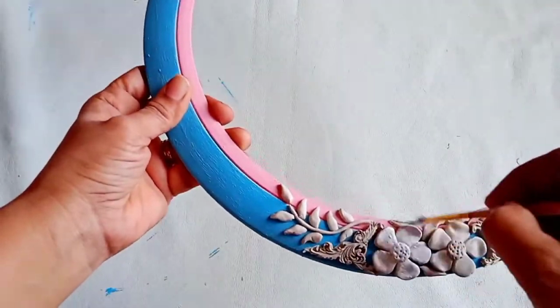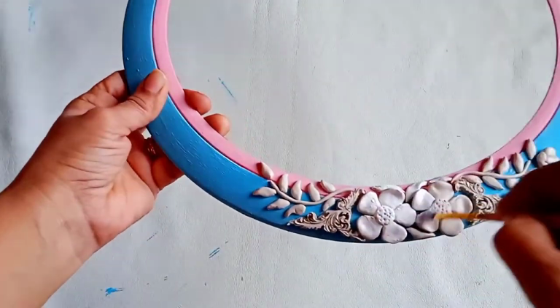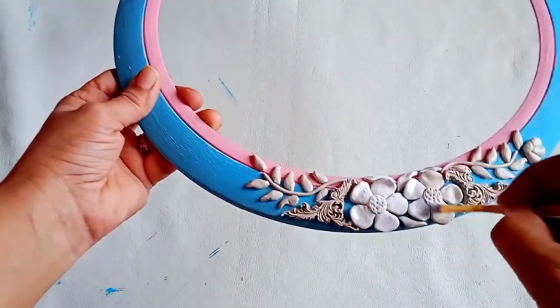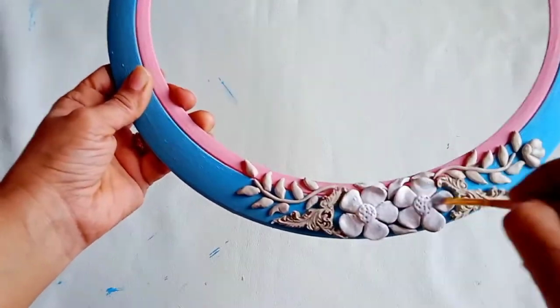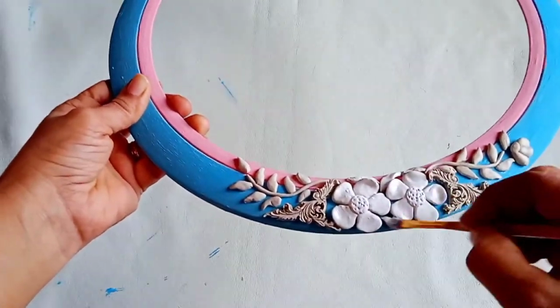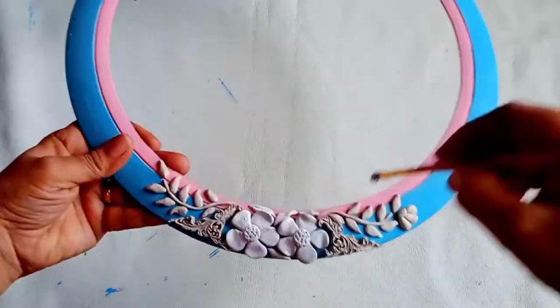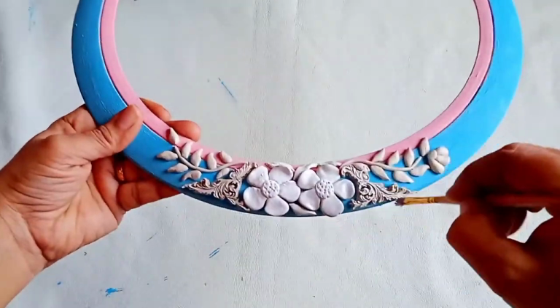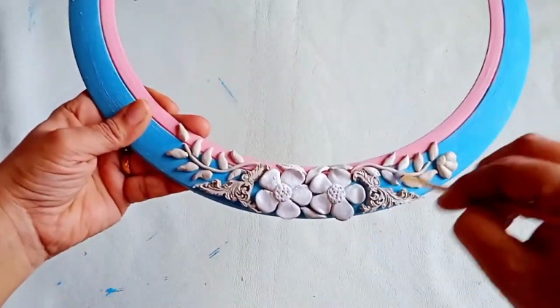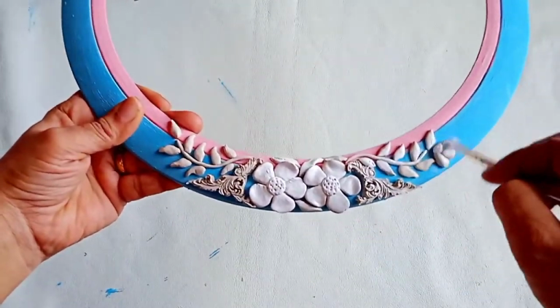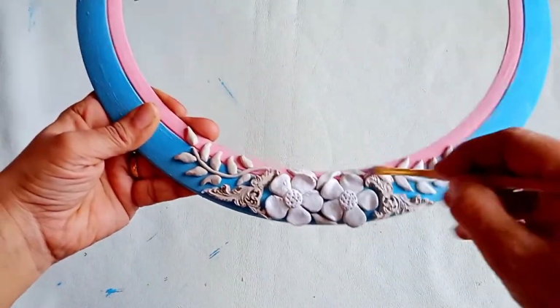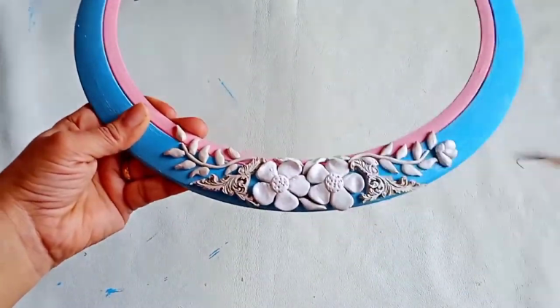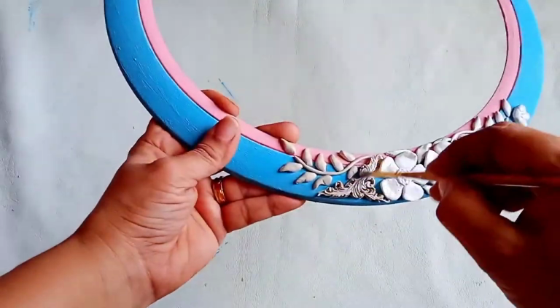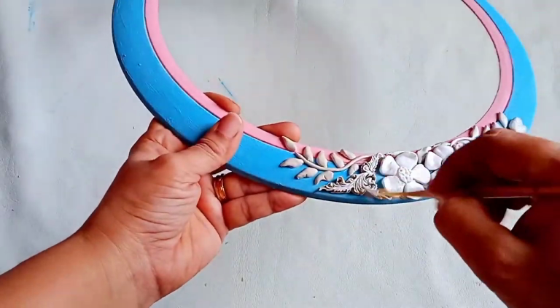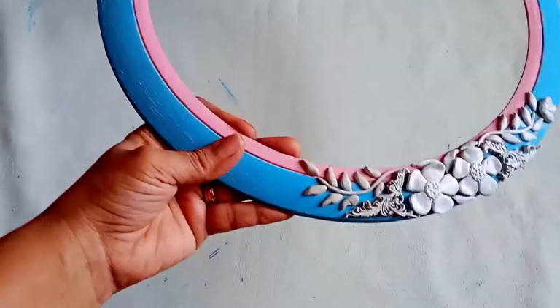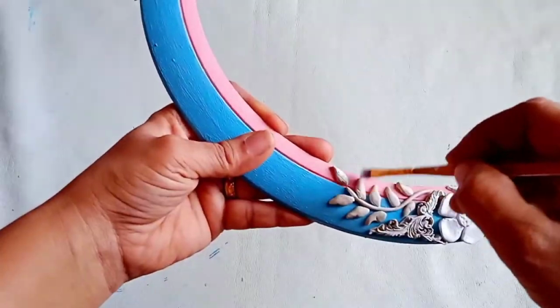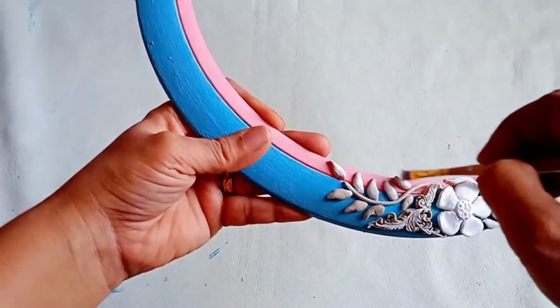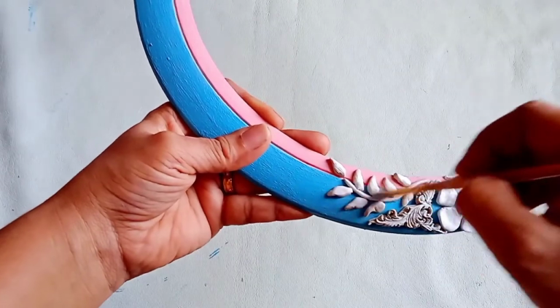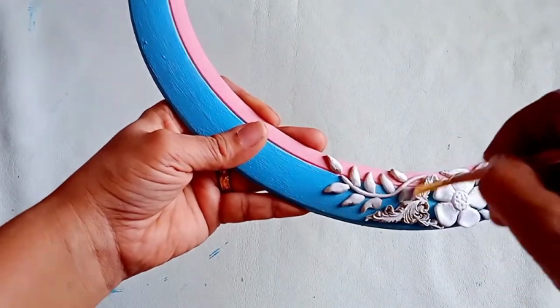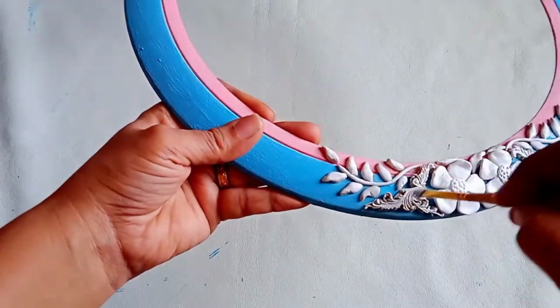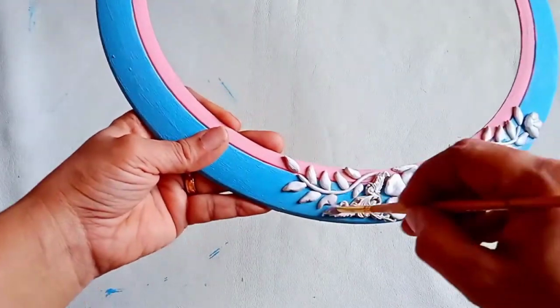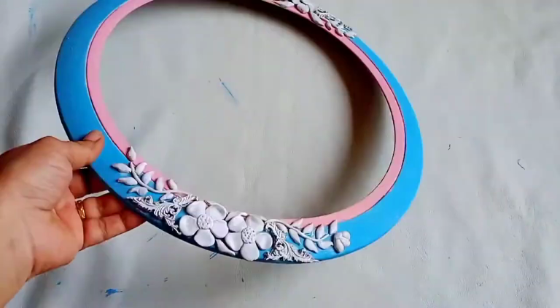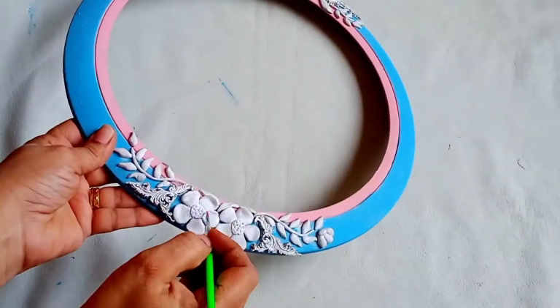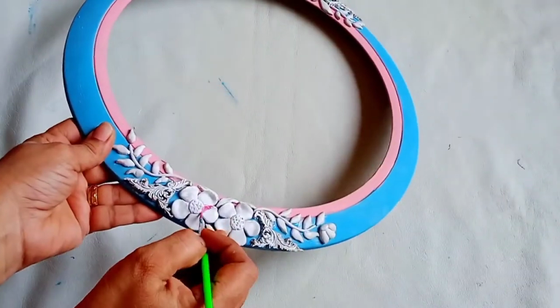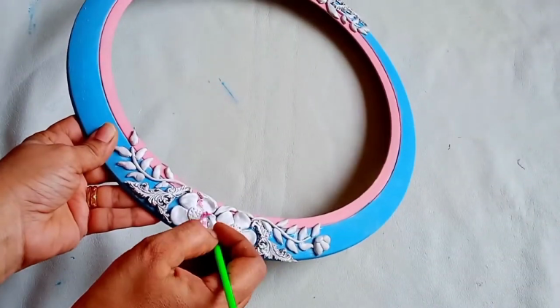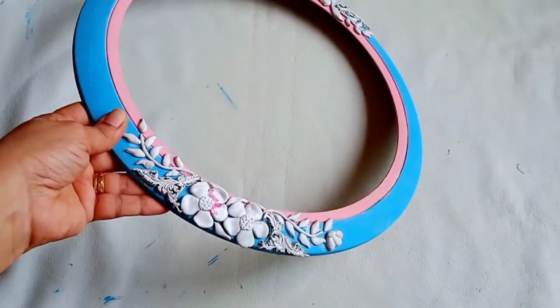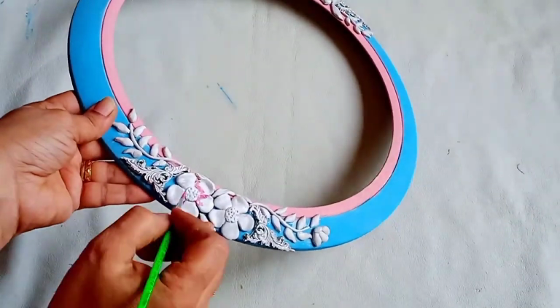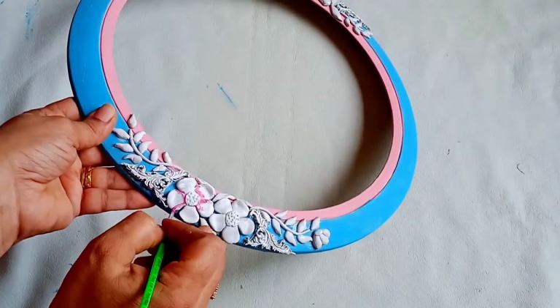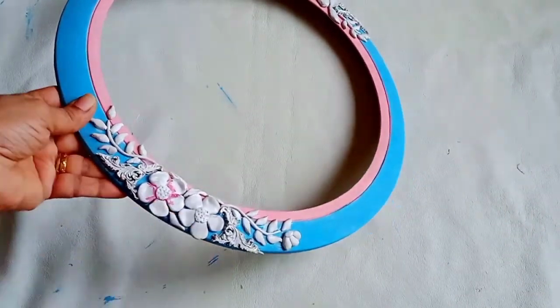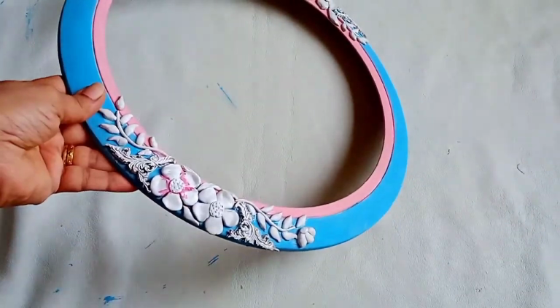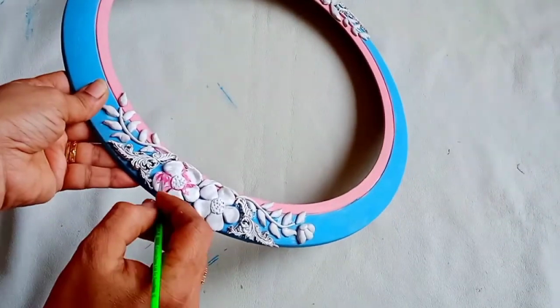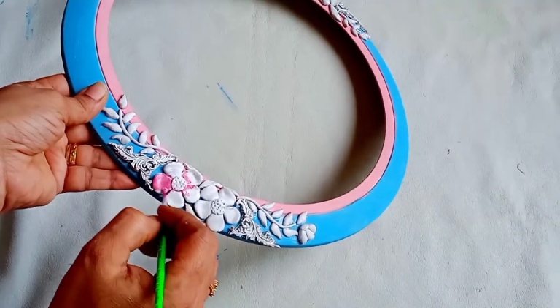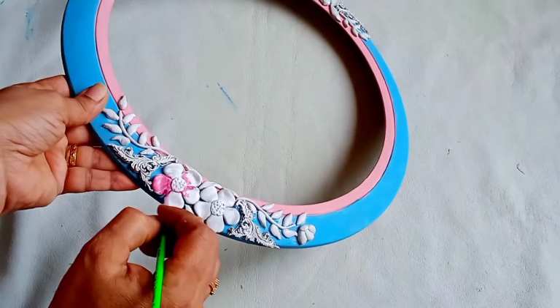Now let's start coloring the clay patterns. I'm going to give a base coat using white acrylic color. Once again, I'm using a color that is similar to my decoupage paper.